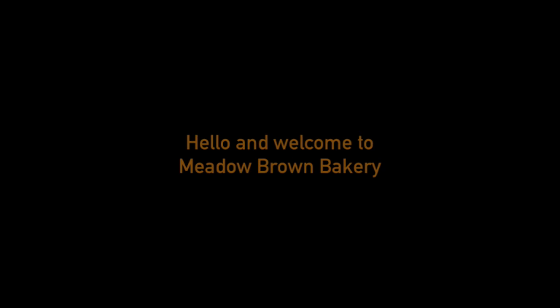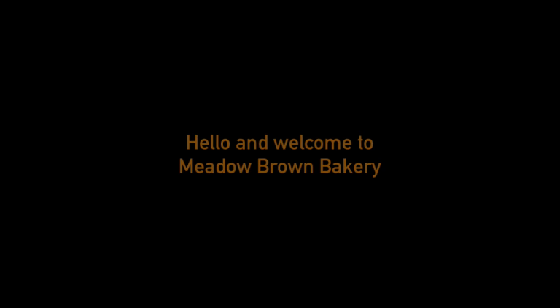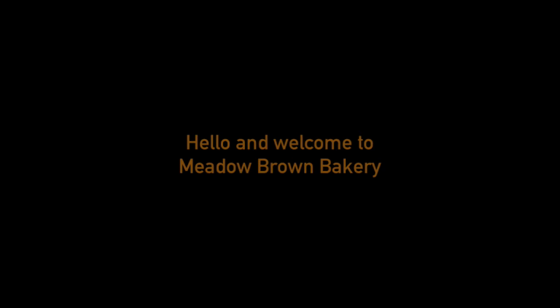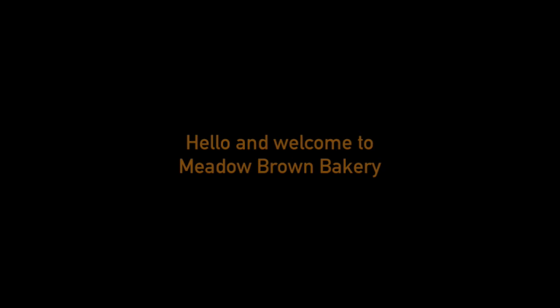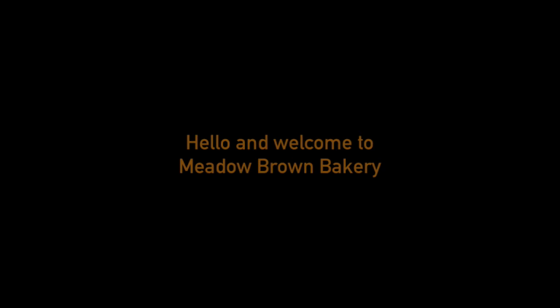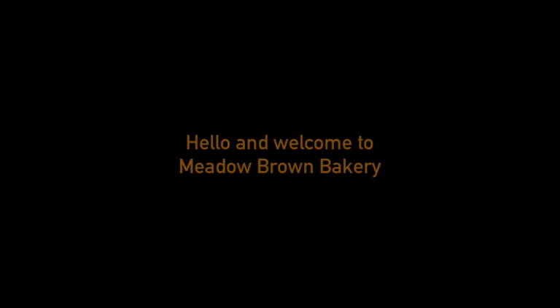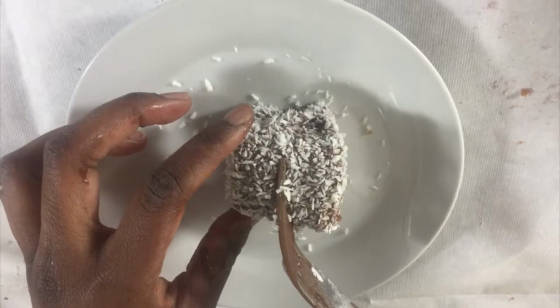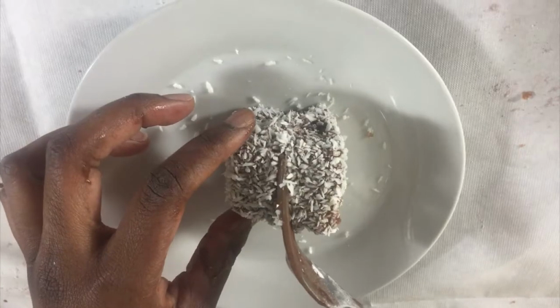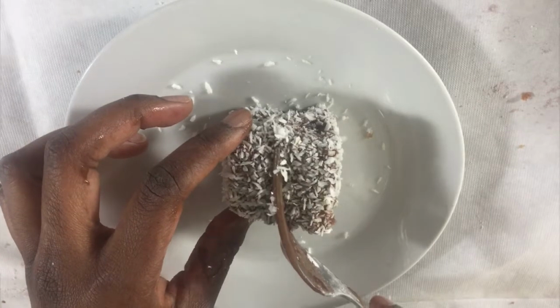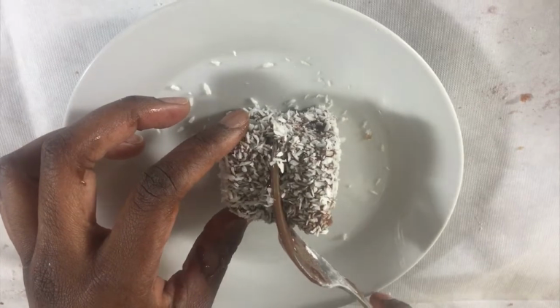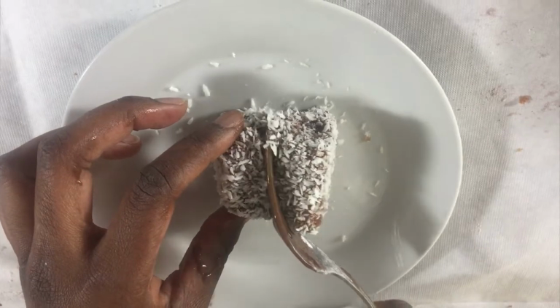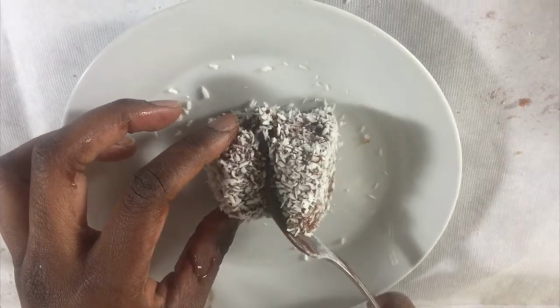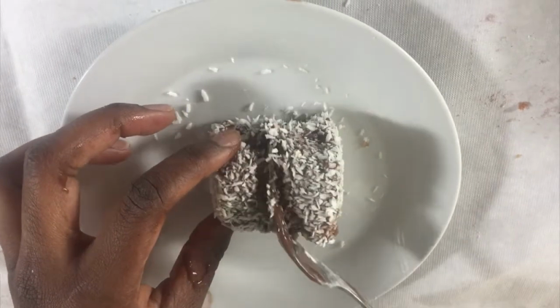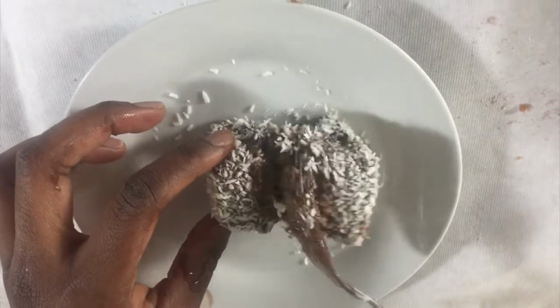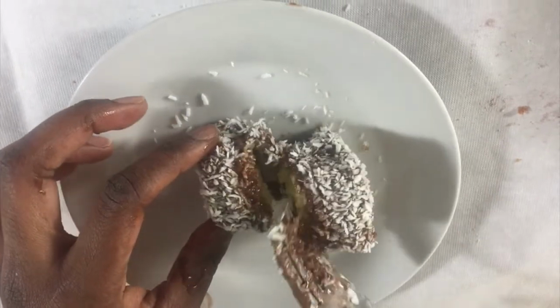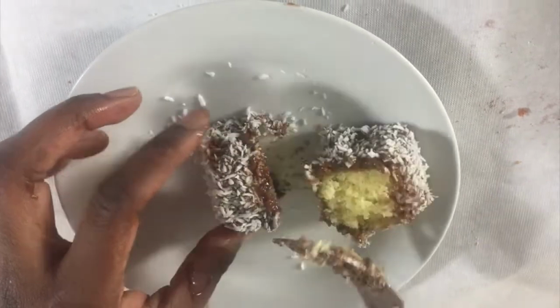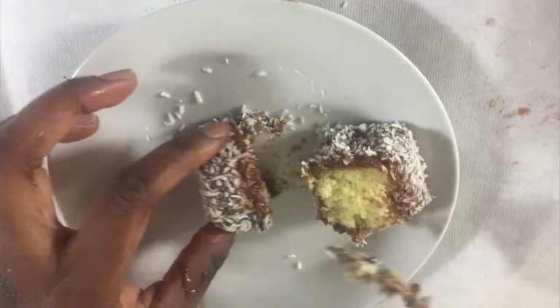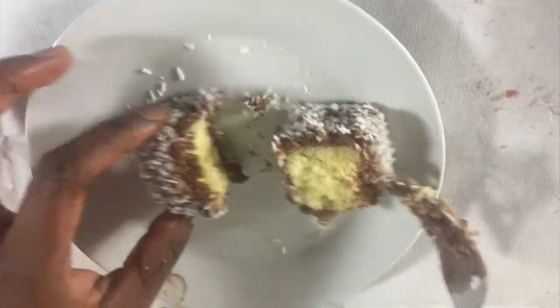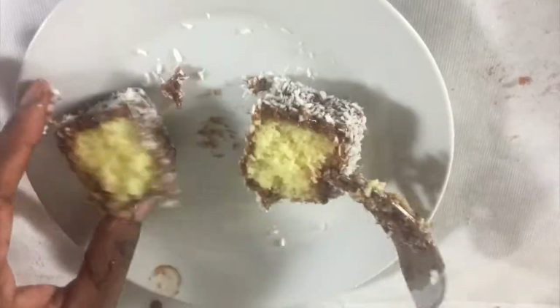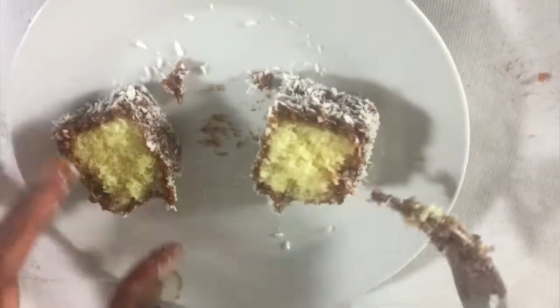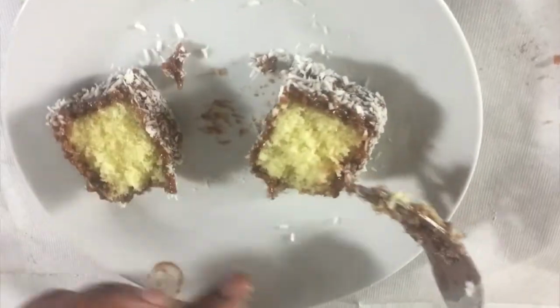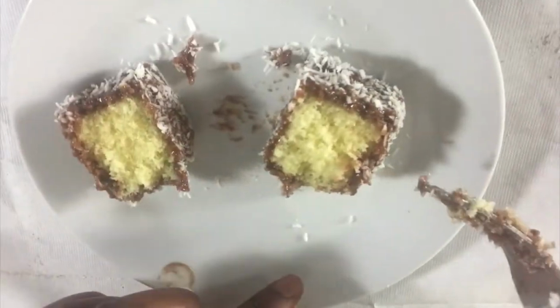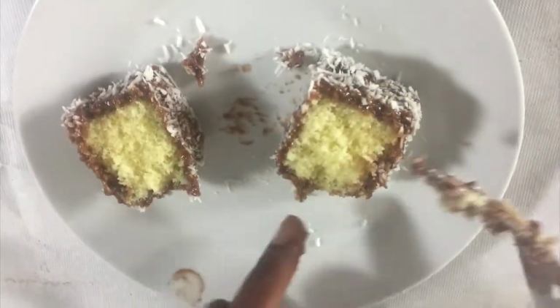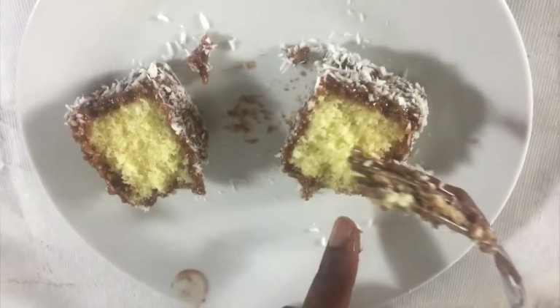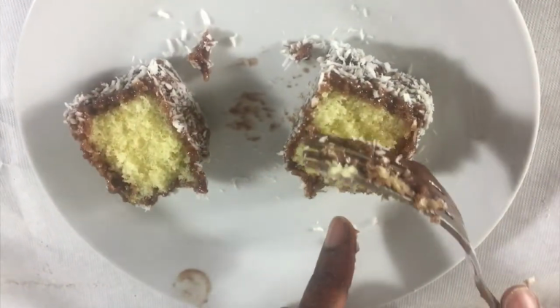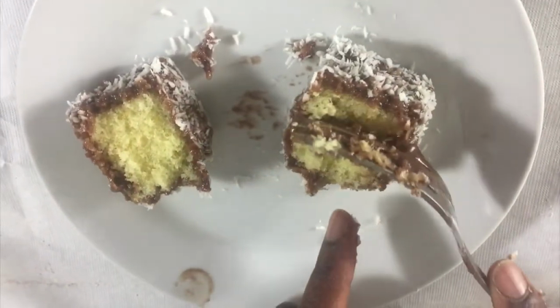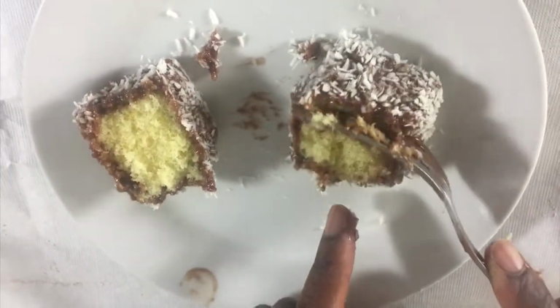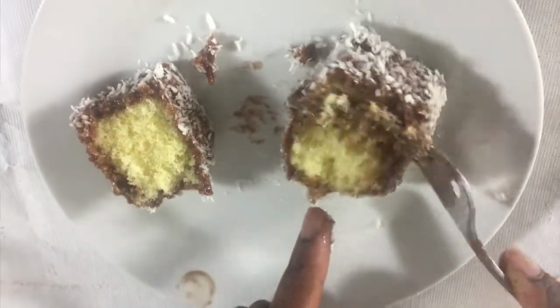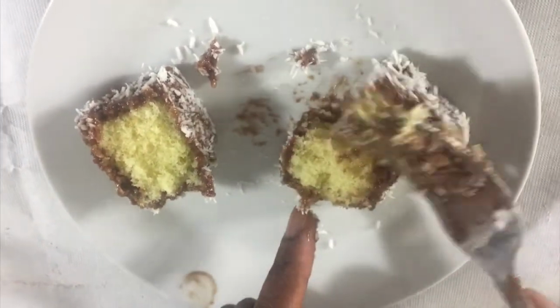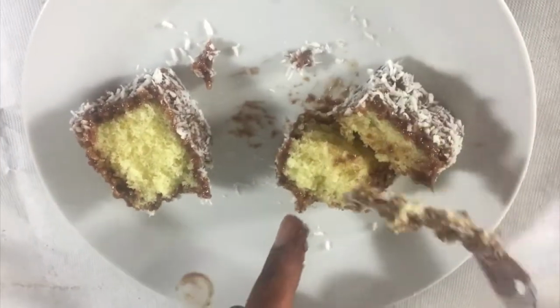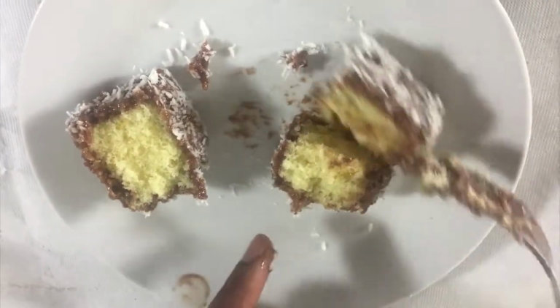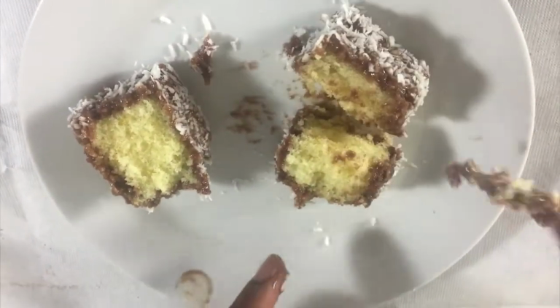Hello and welcome to Meadow Brown Bakery. In this video I'll be showing you how to bake some lamingtons. Start off by preheating your oven to 175 degrees Celsius.